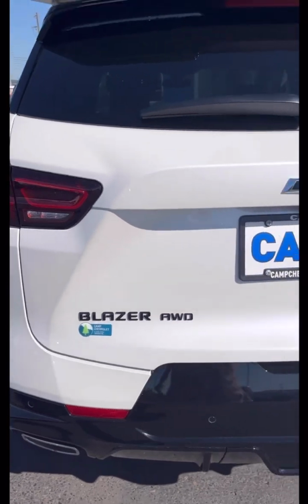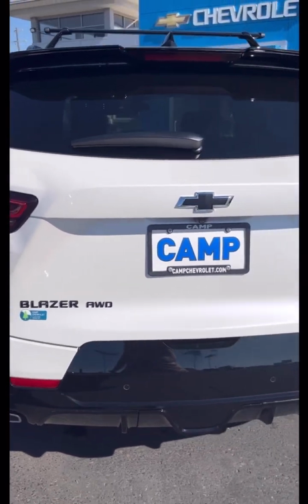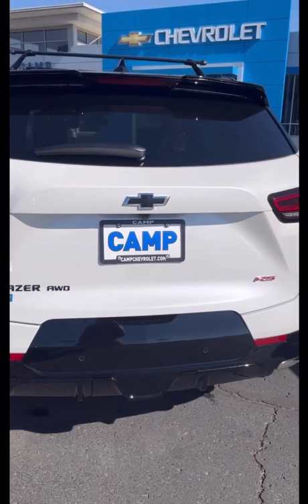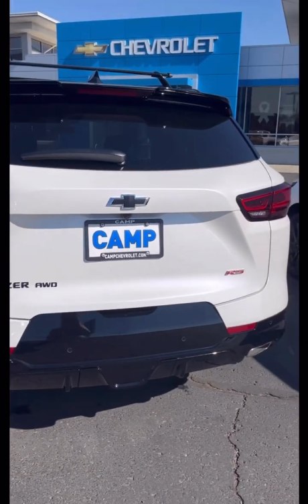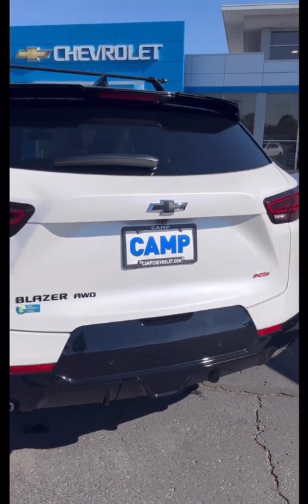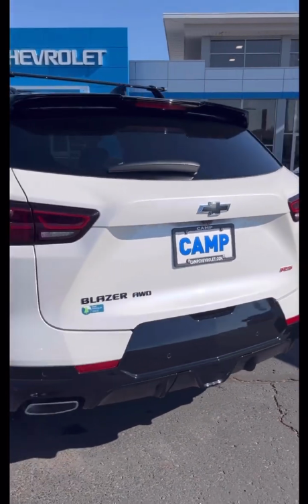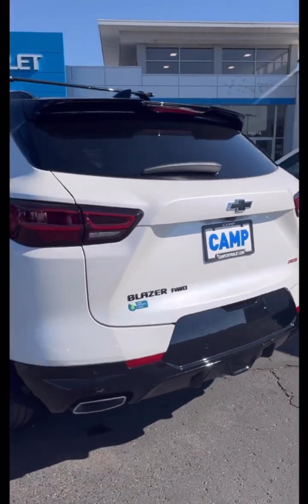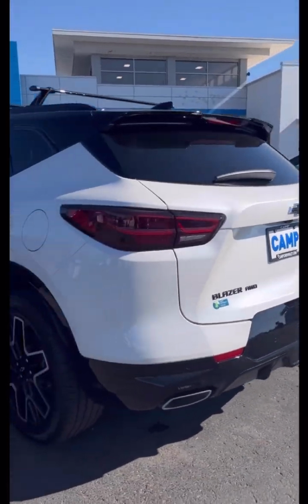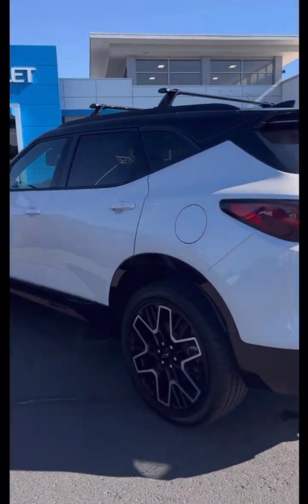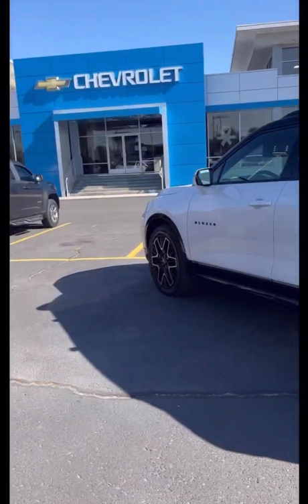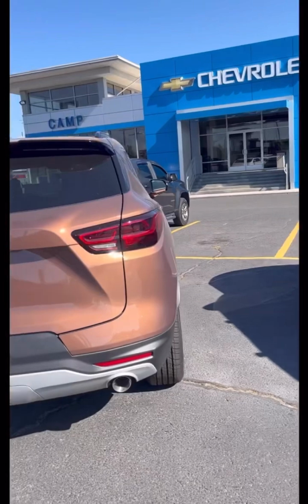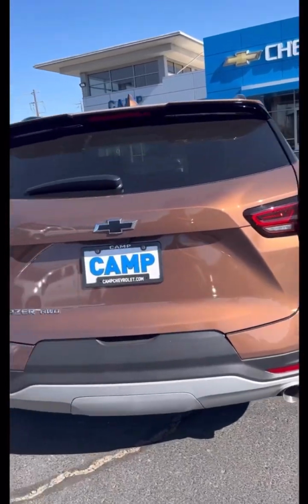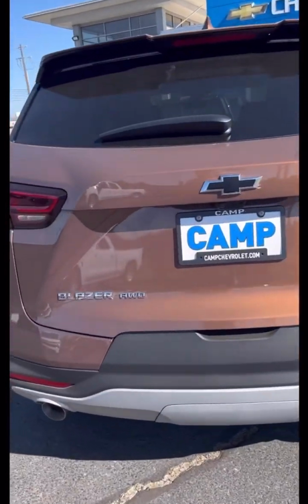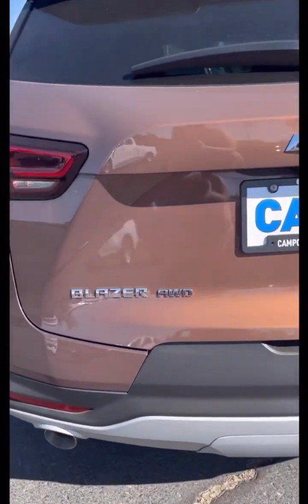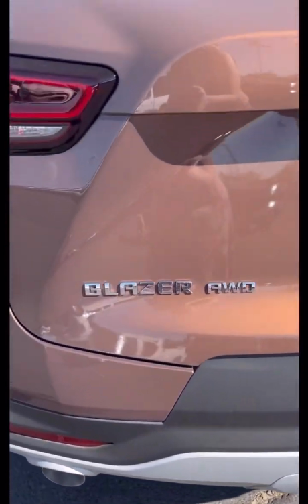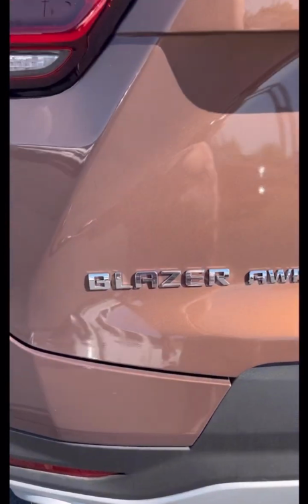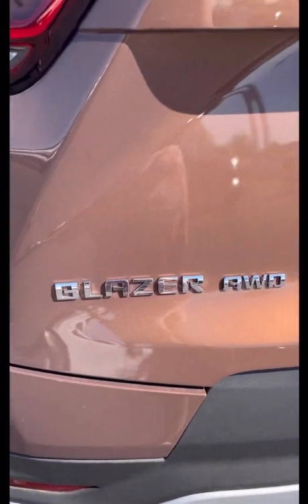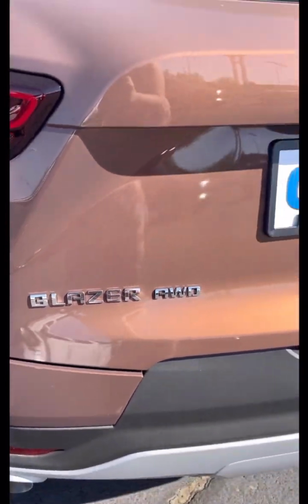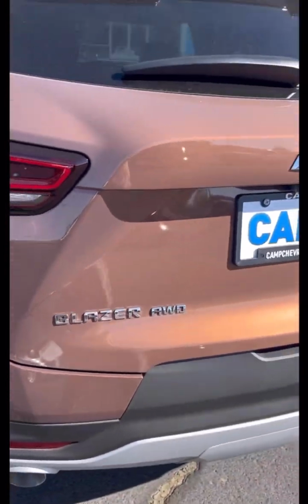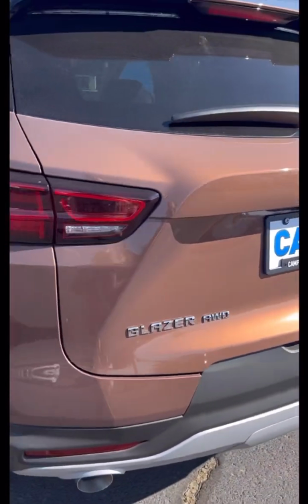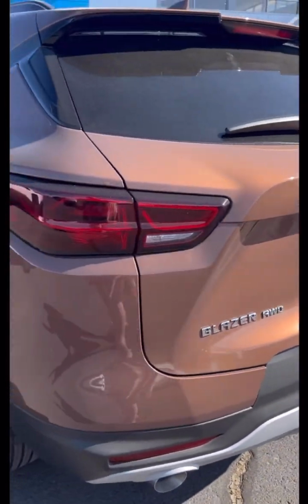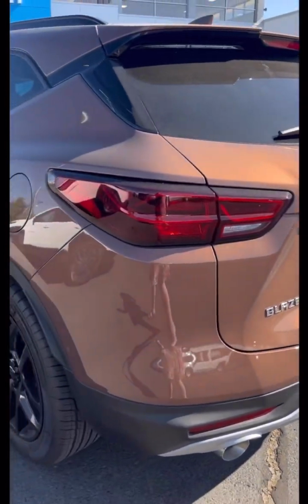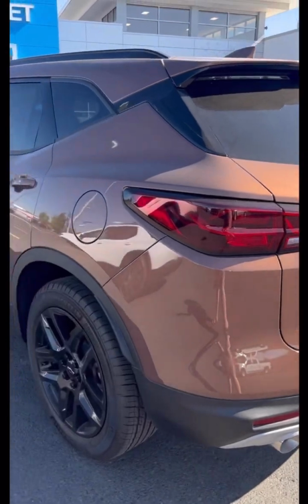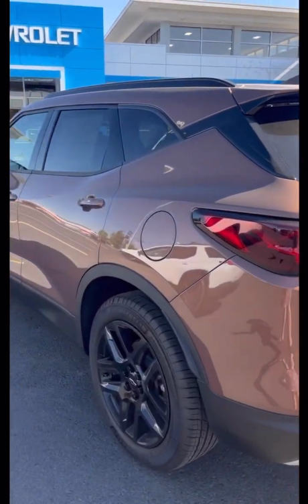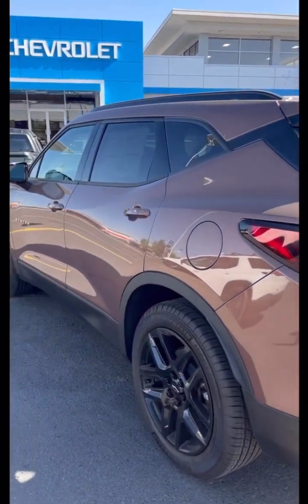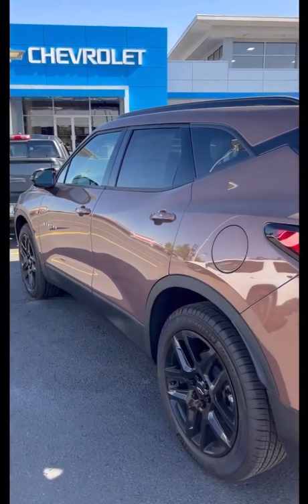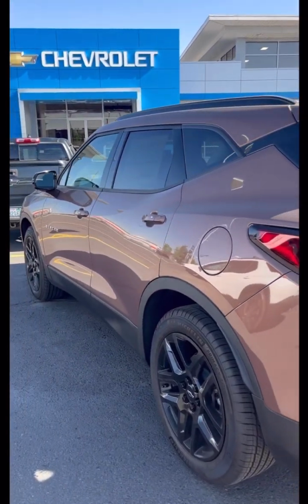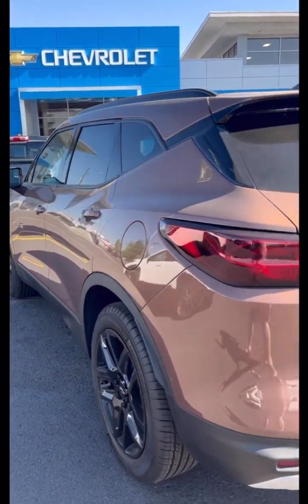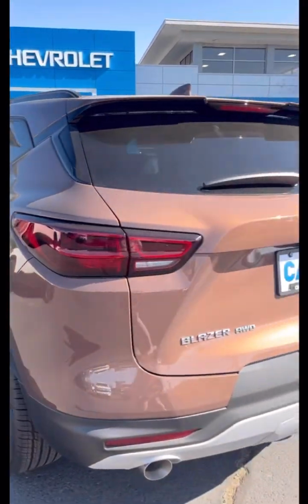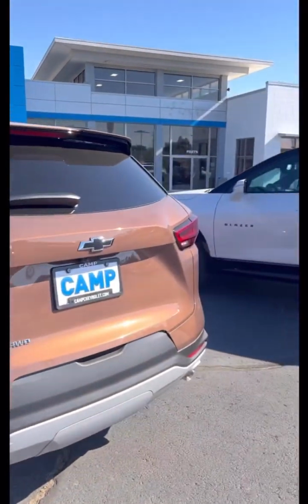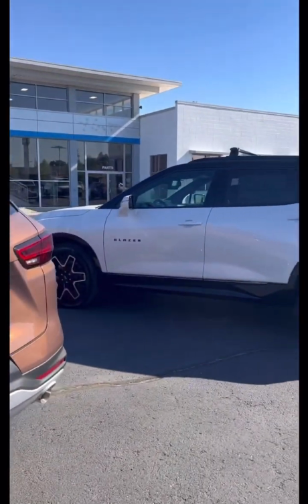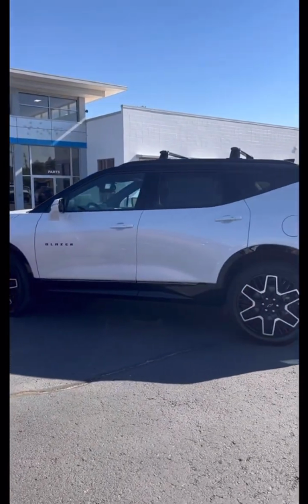Opening it up to show the RS badging on the back — I like the blacked-out badging. That's blacked out here, while this one is chrome. Which one do you like better? The windows are blacked out on this one too.